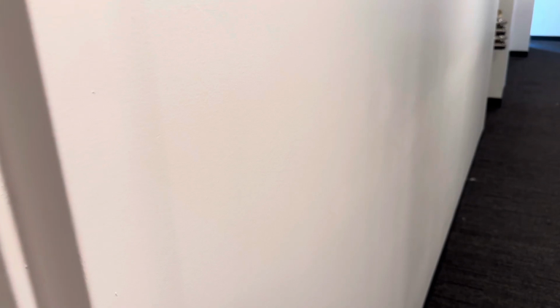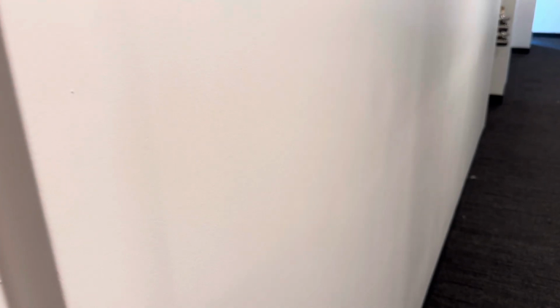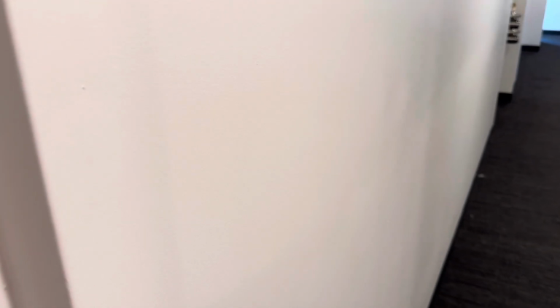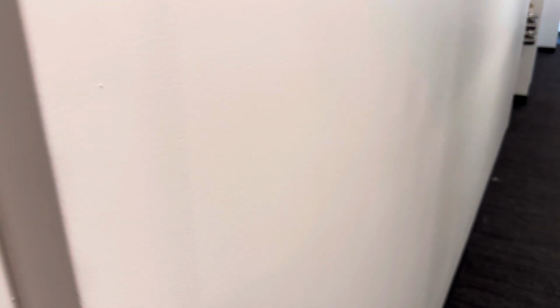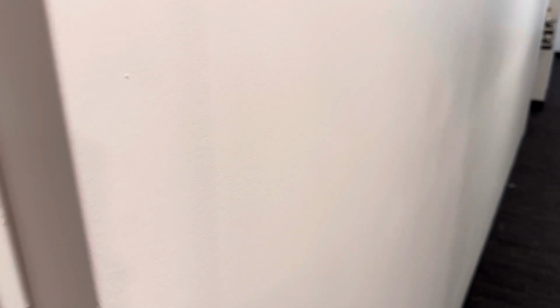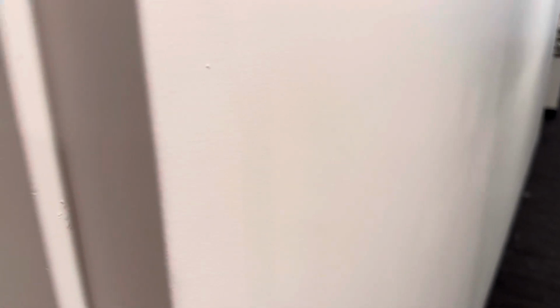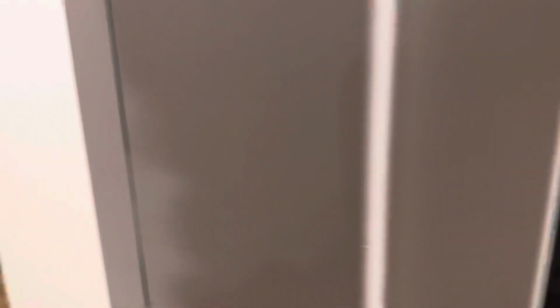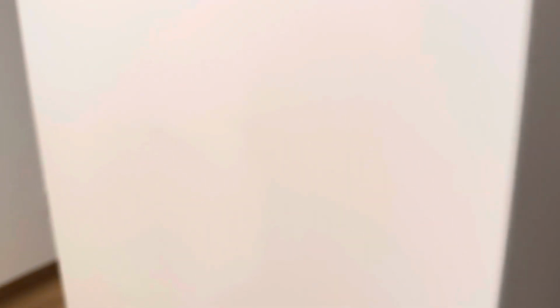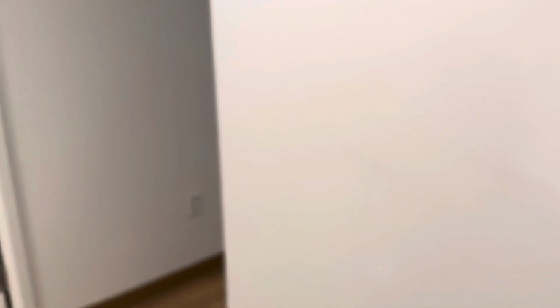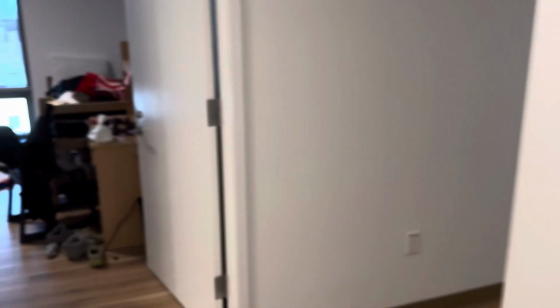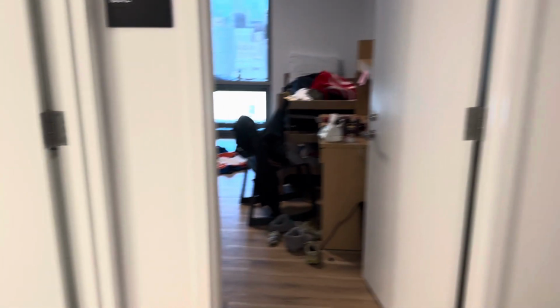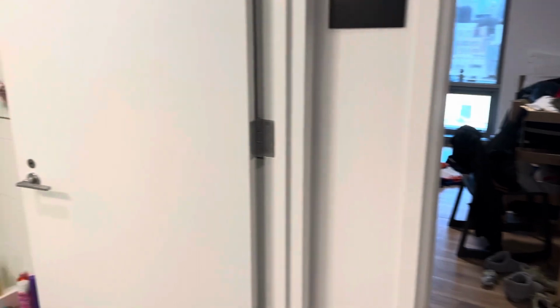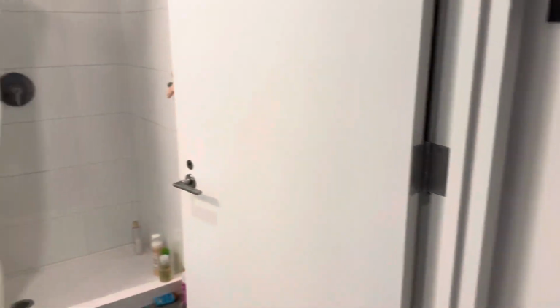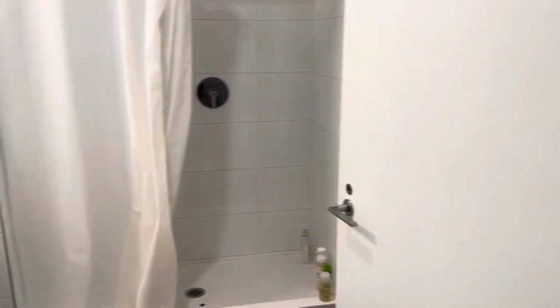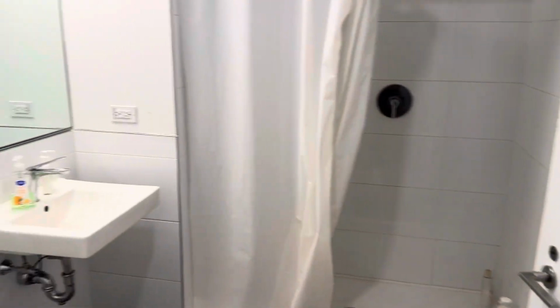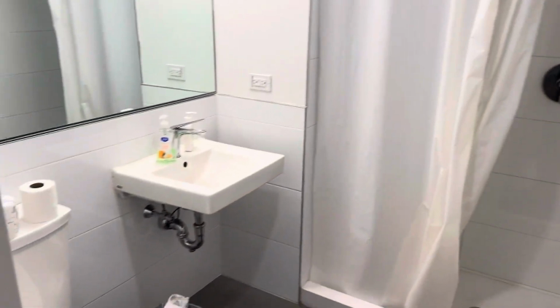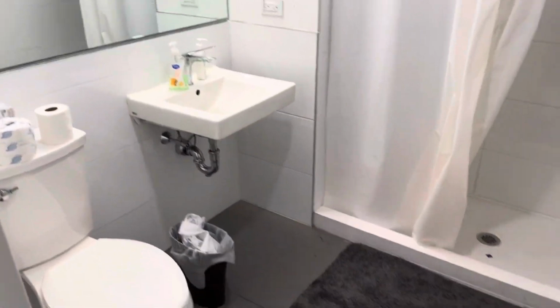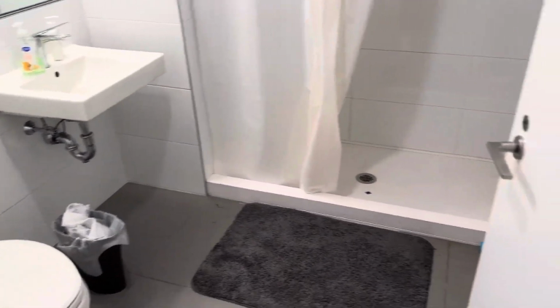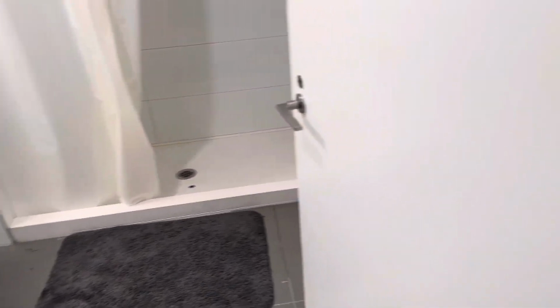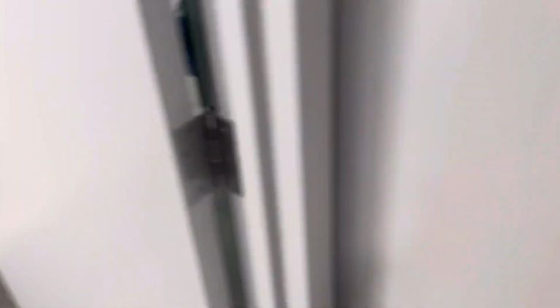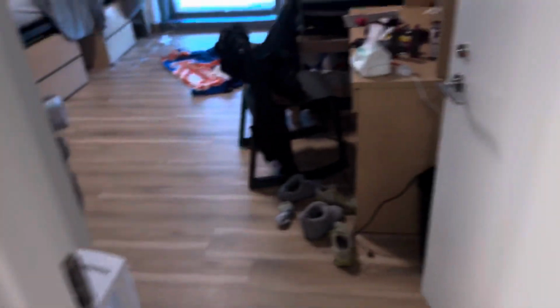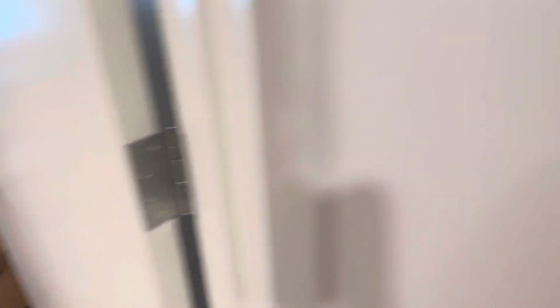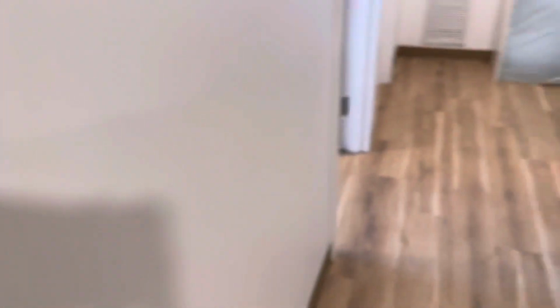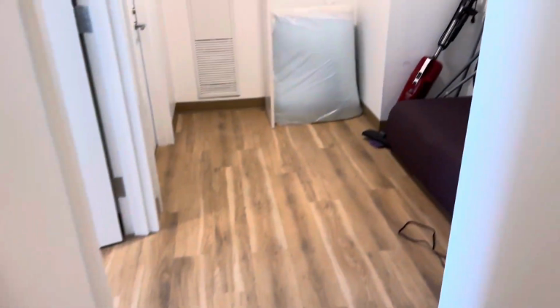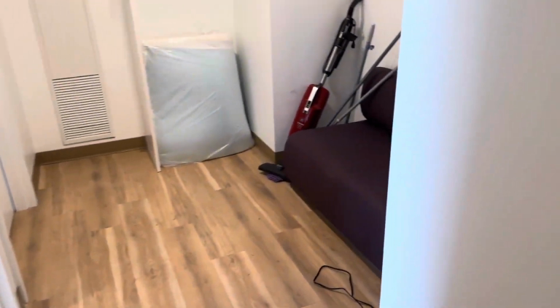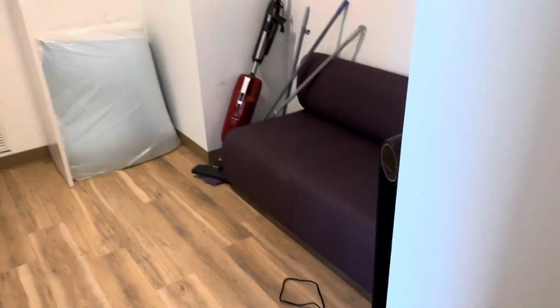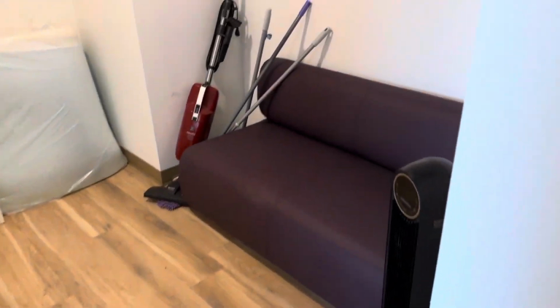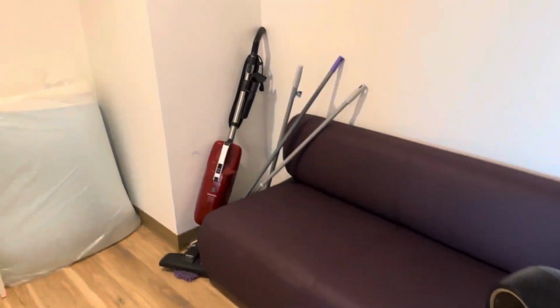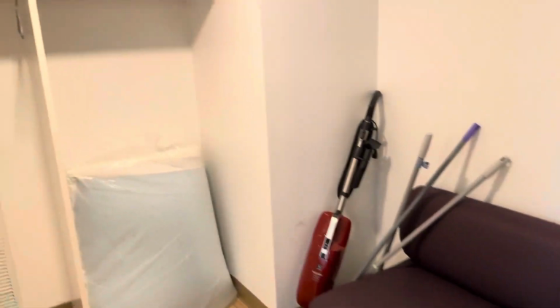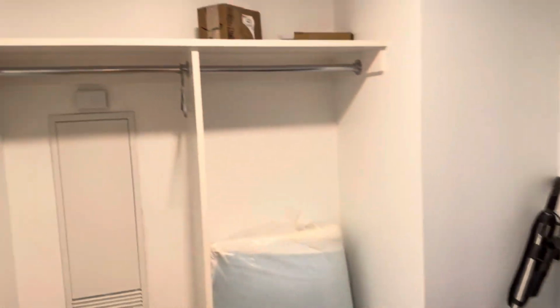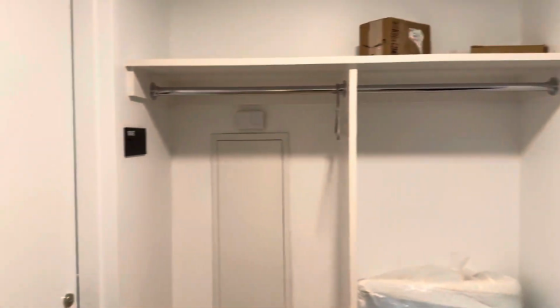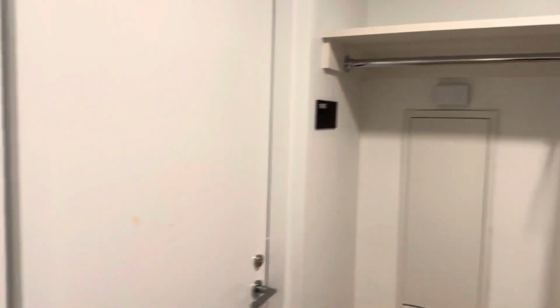This is a look at a single in-suite bedroom in Paulson Center. You've got a decent sized bathroom, this is a double, the living space with a couch, and two separate closets.